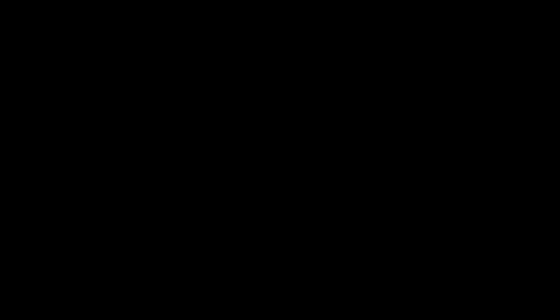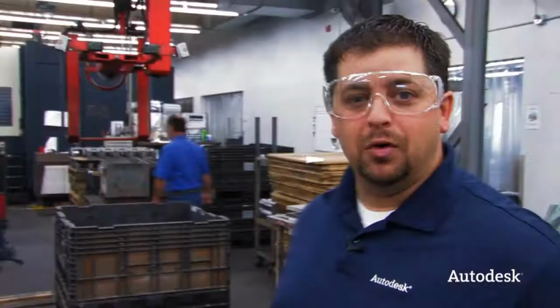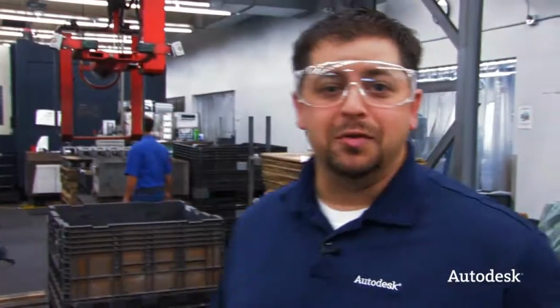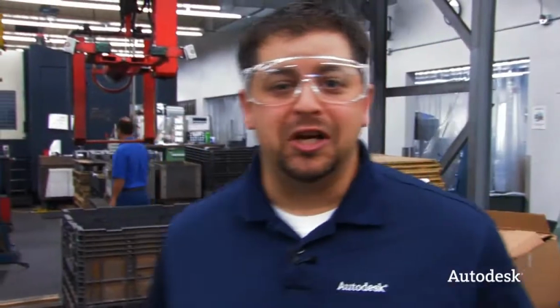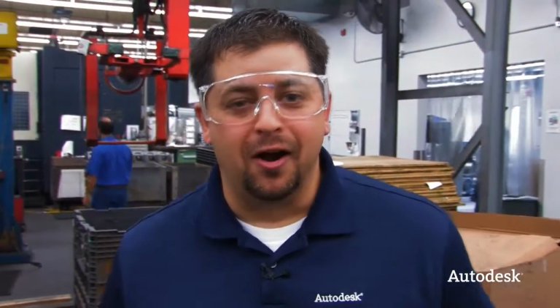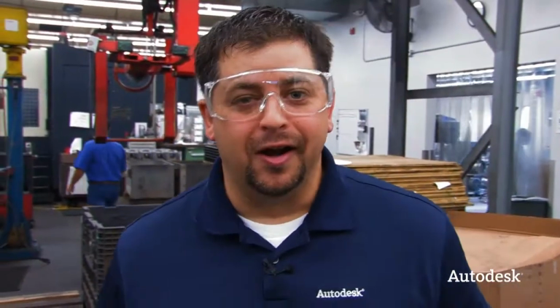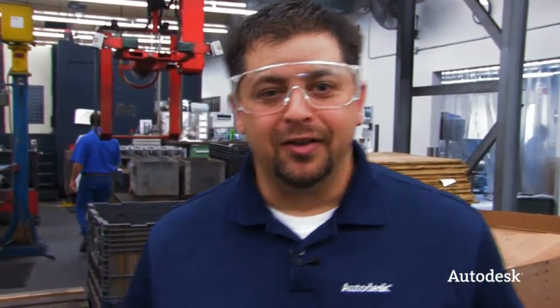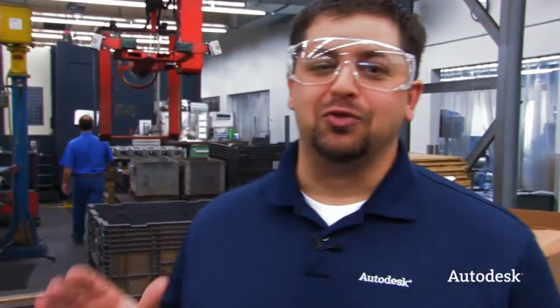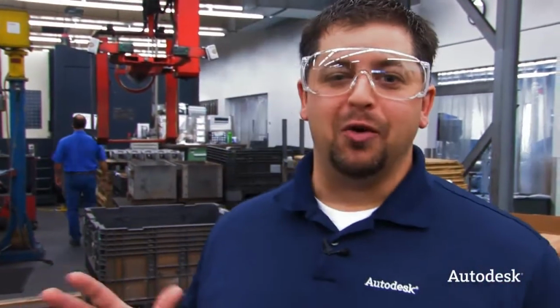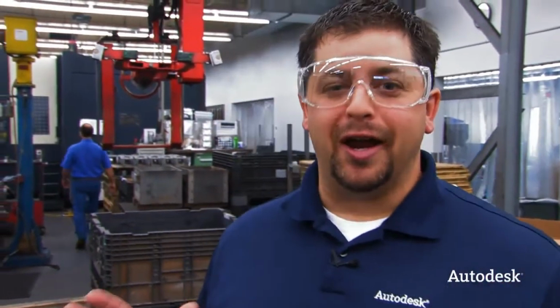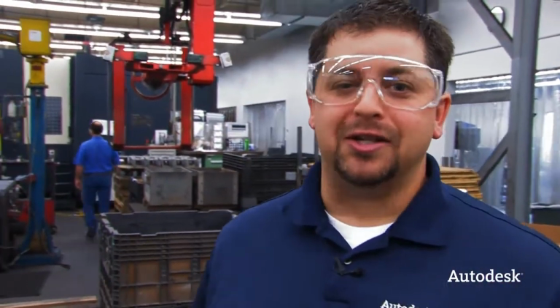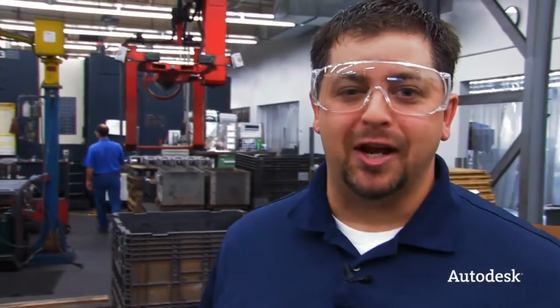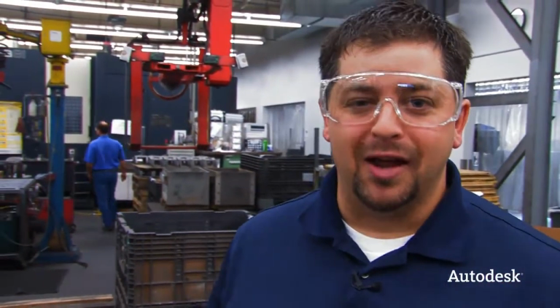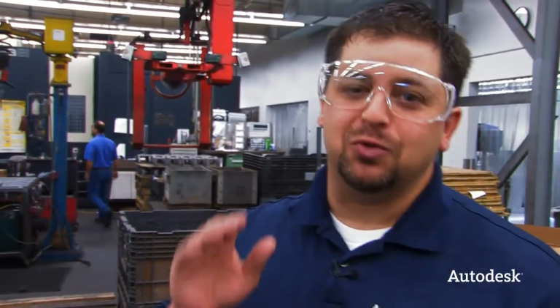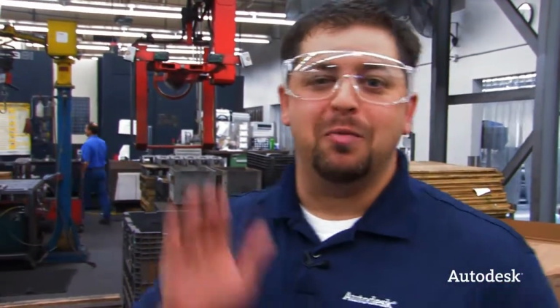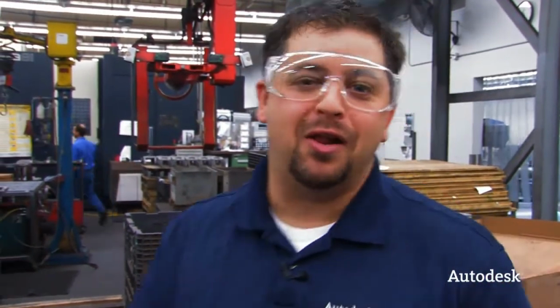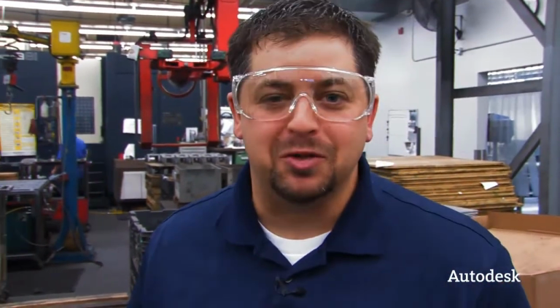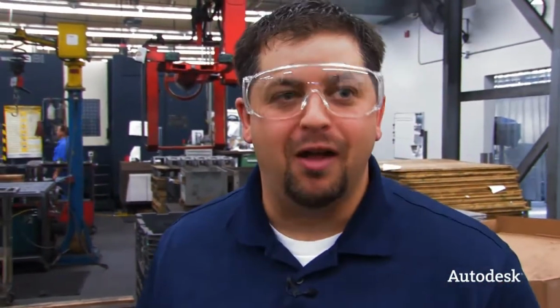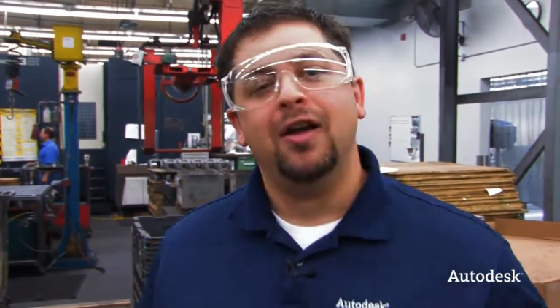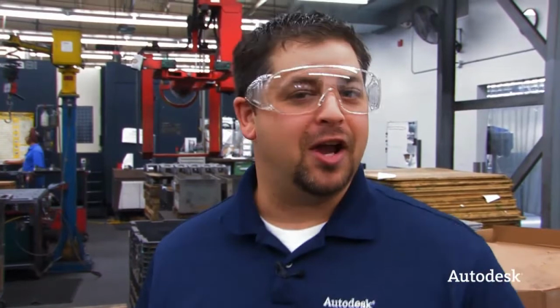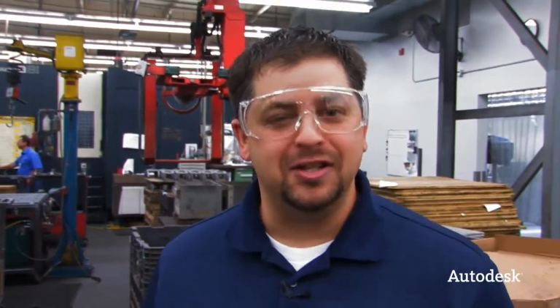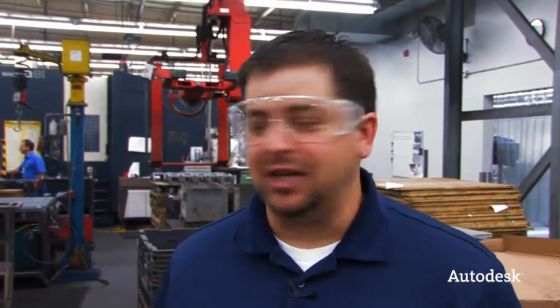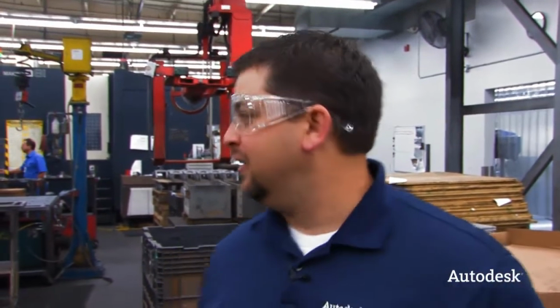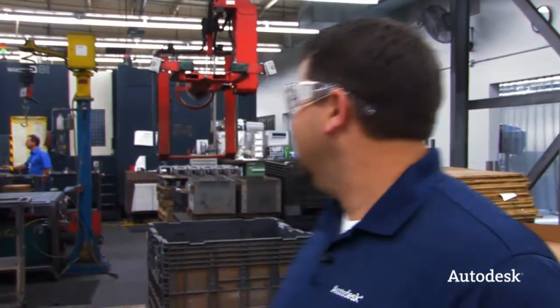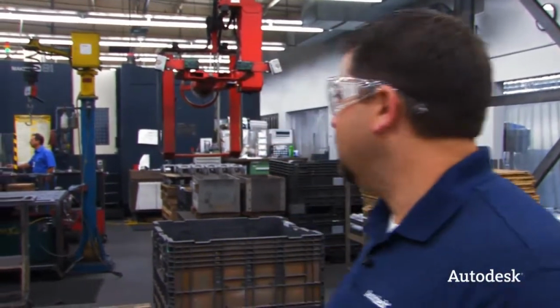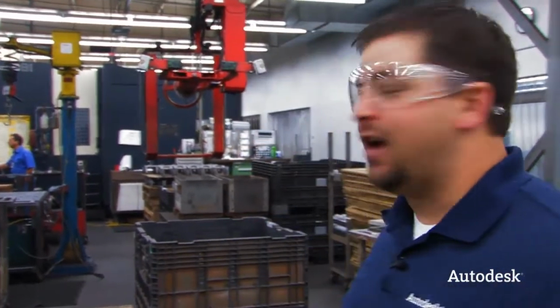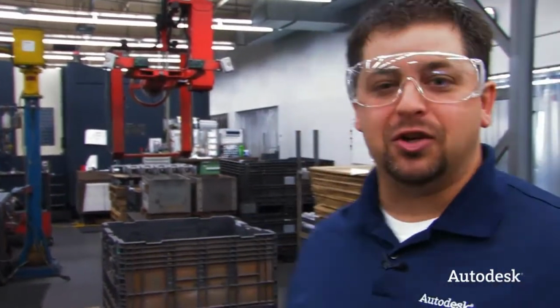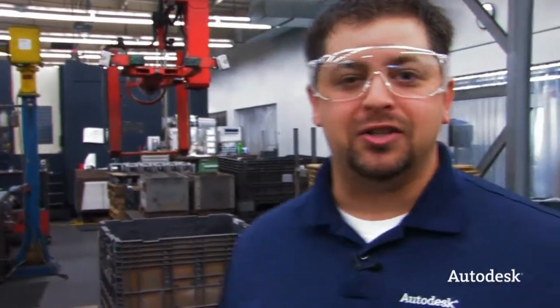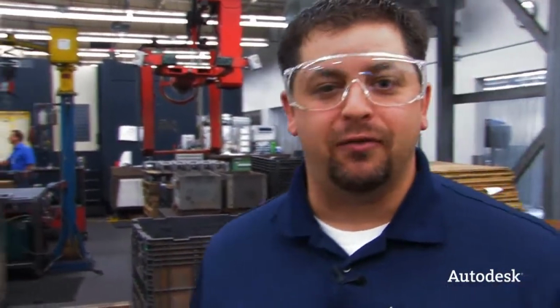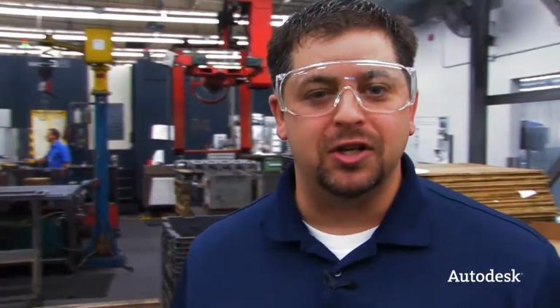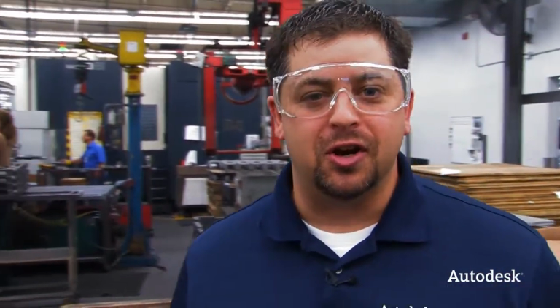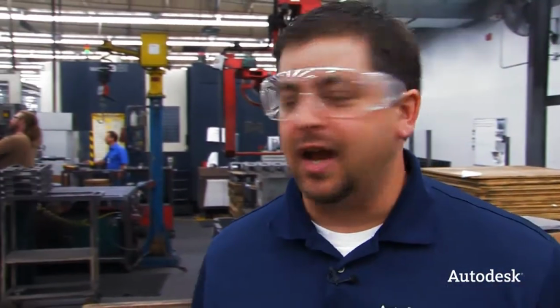We're in the machining area. This is really where I get excited — this is where the metal hits the metal. They're cutting steel, doing all kinds of great stuff with the engineering data.